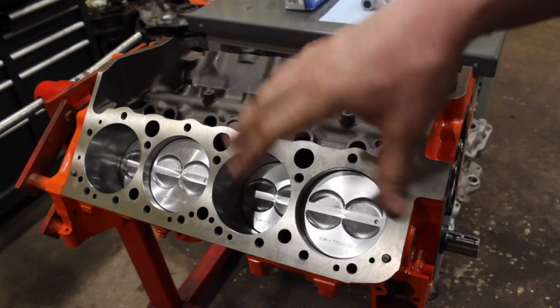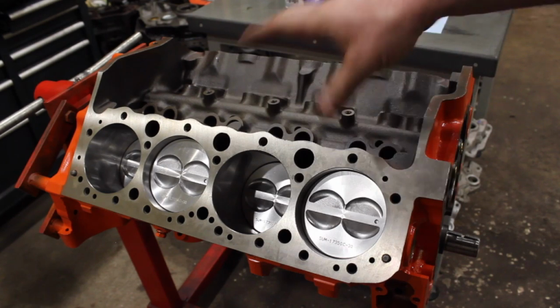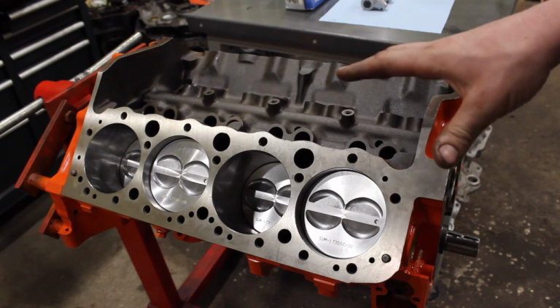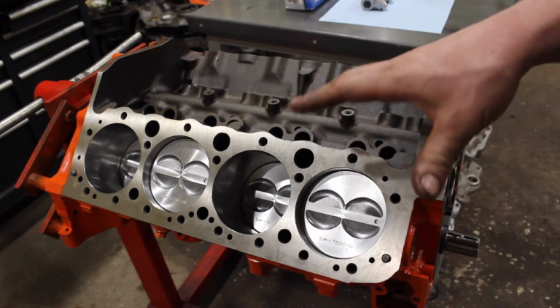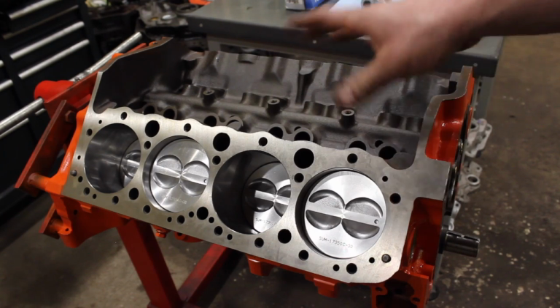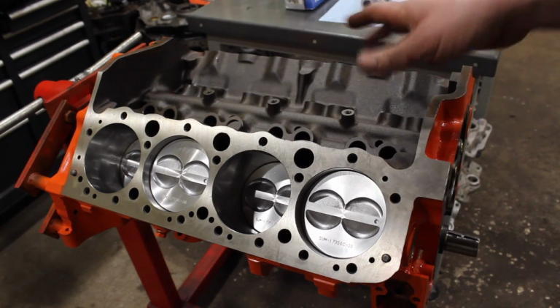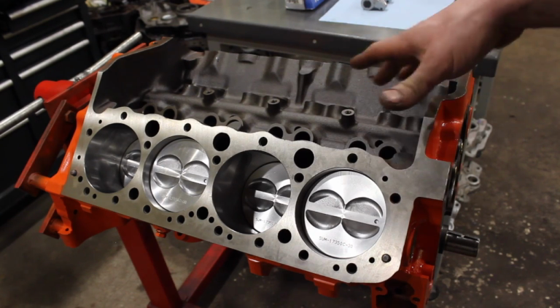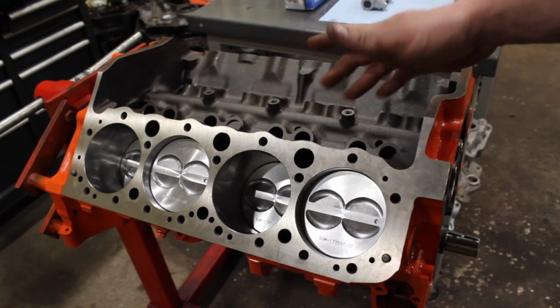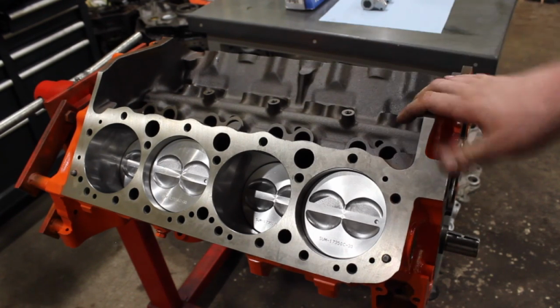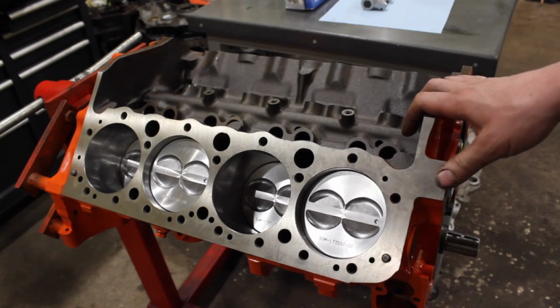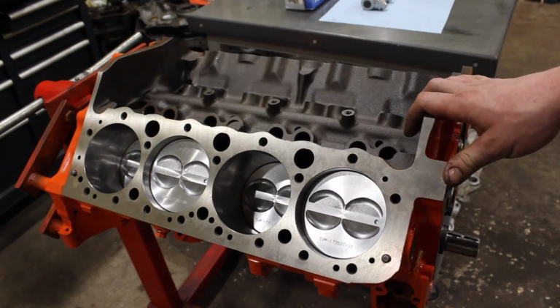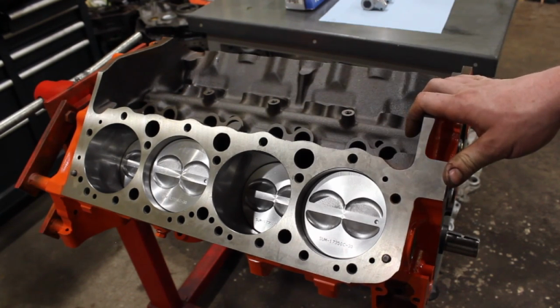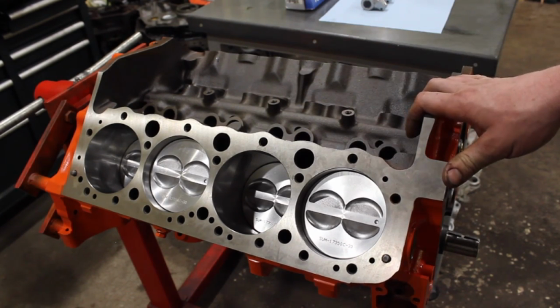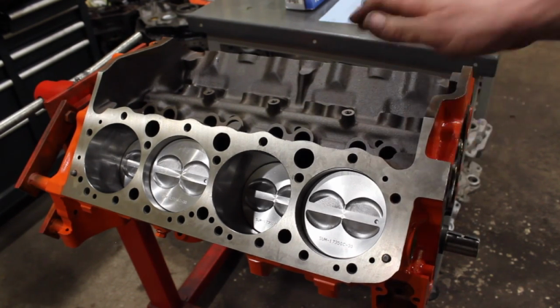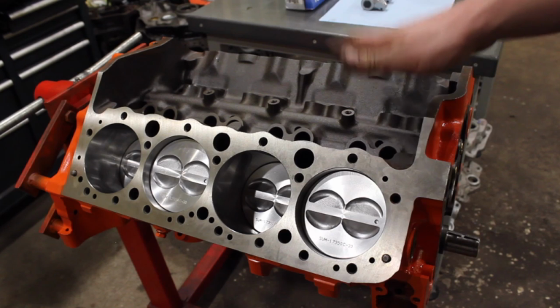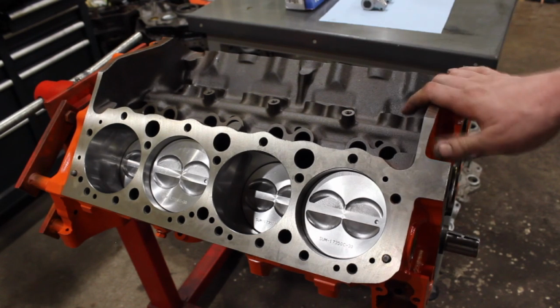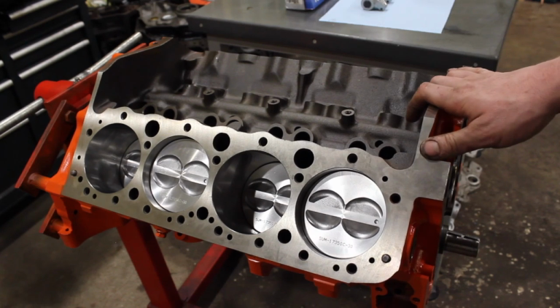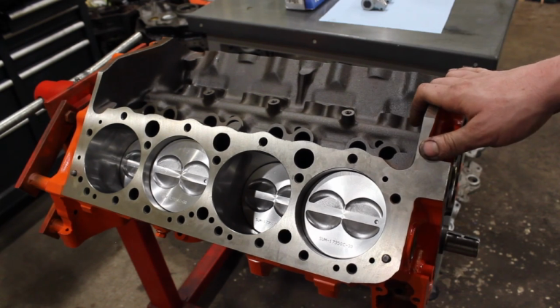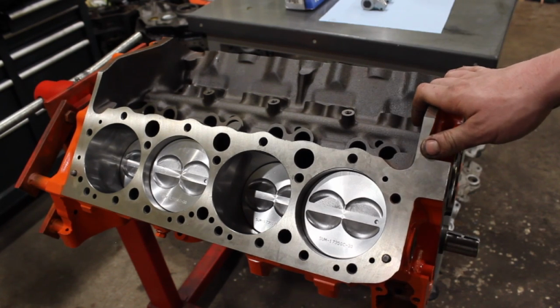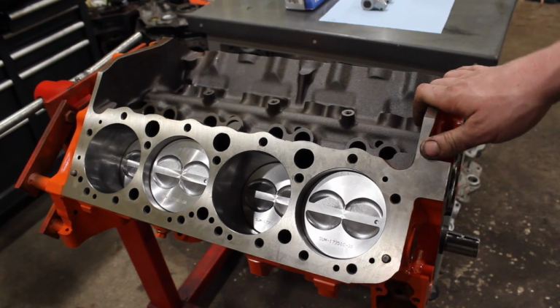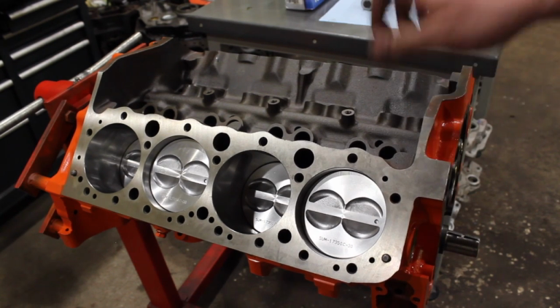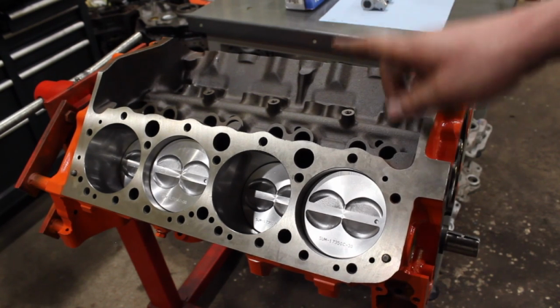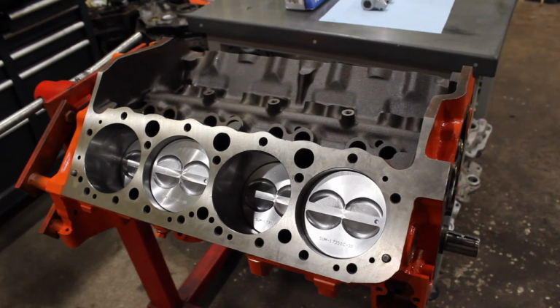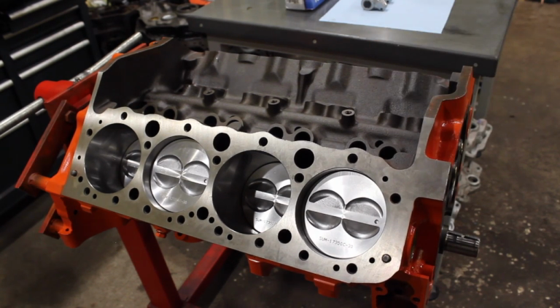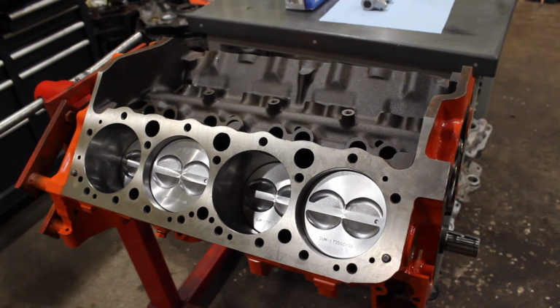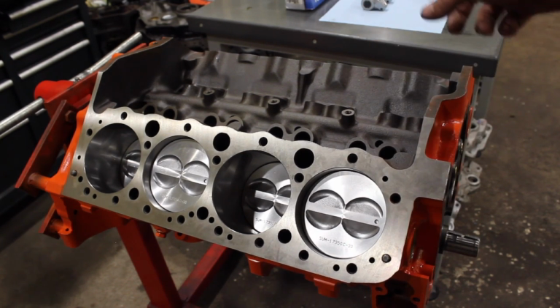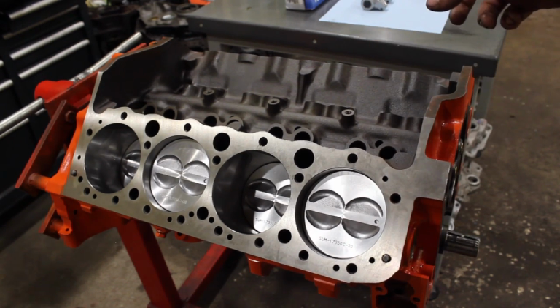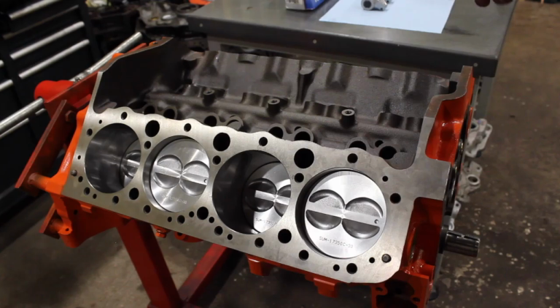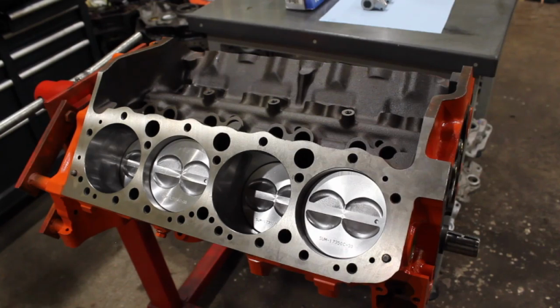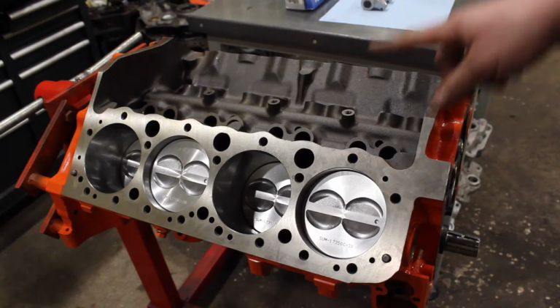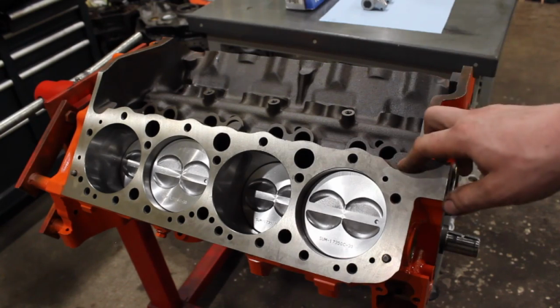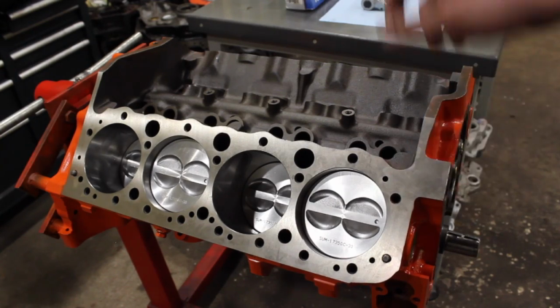Overall it's just a really nice solid bottom end for your street strip engine, and I think it's going to be suited well to a lot of guys building similar combinations. We will be dyno-ing this when we're done. Let's take a look at what heads and cam you guys picked.